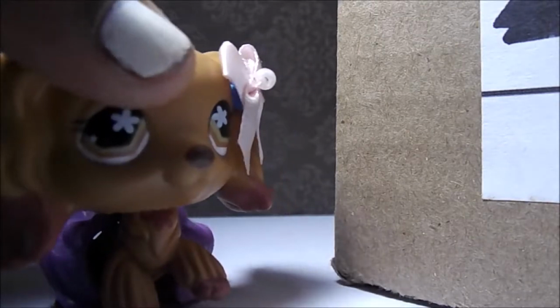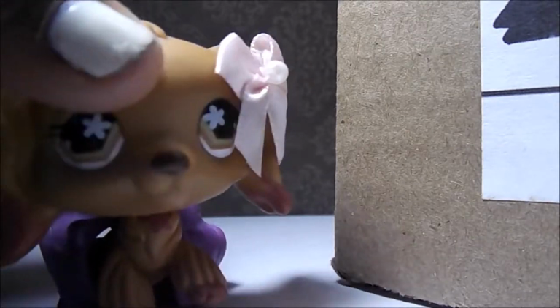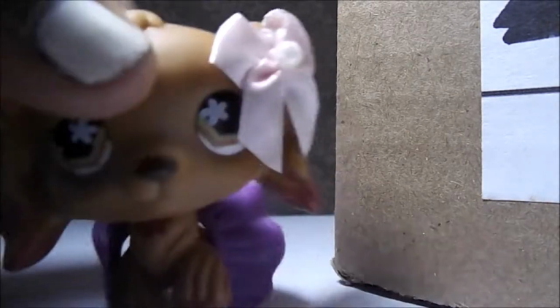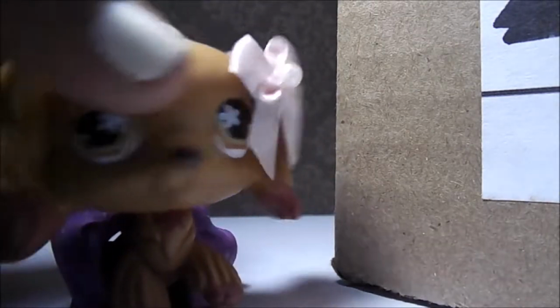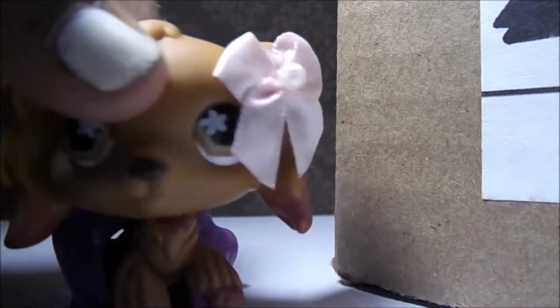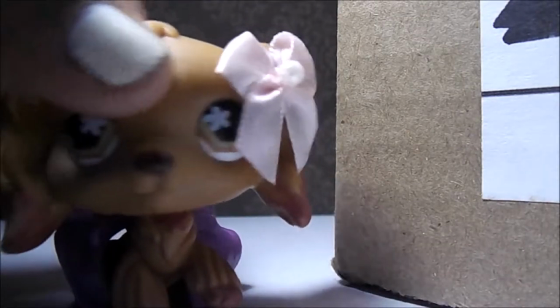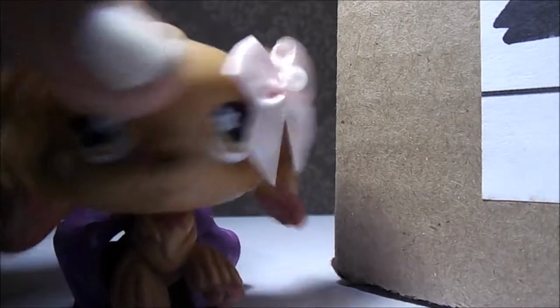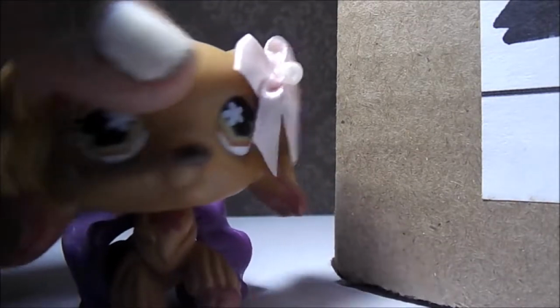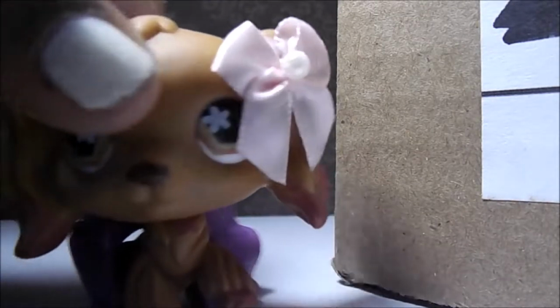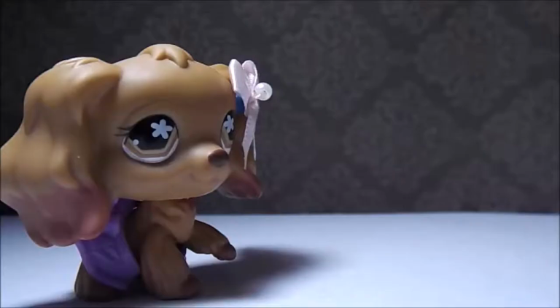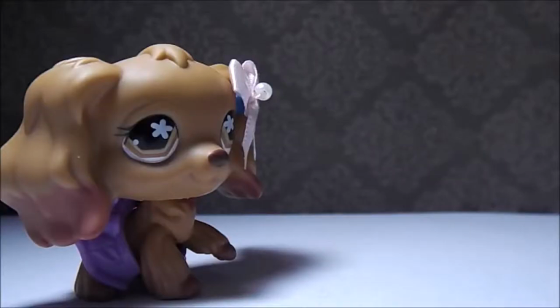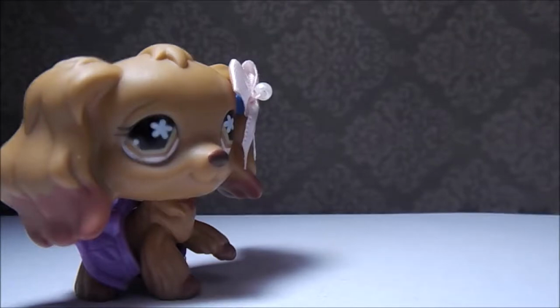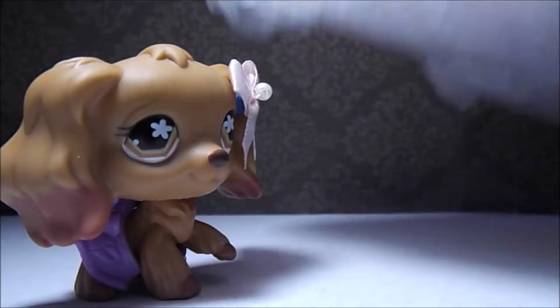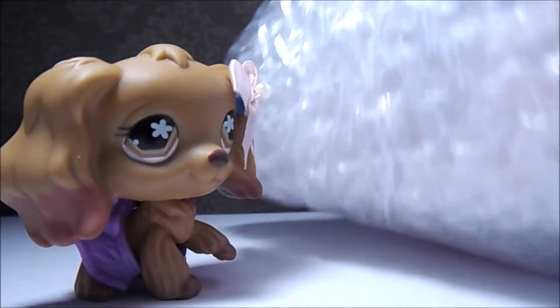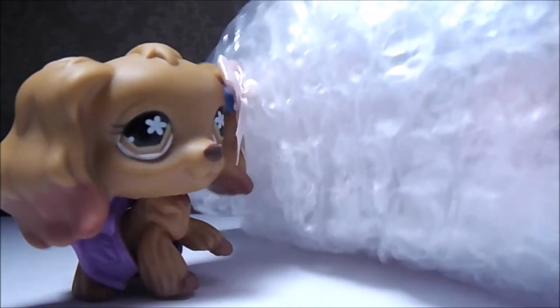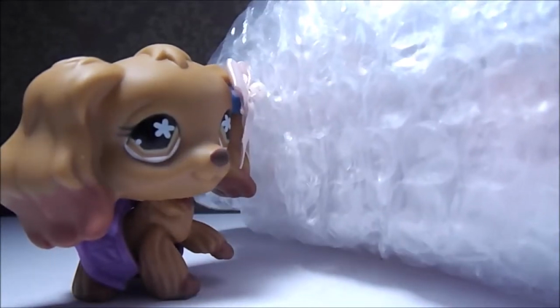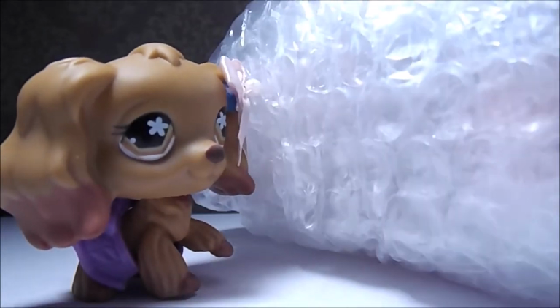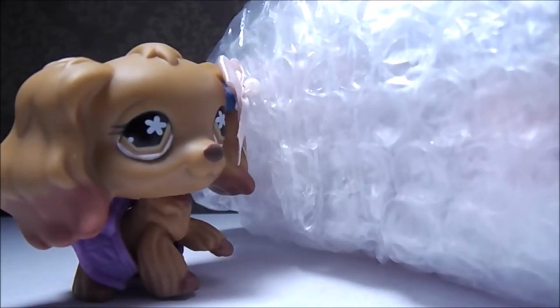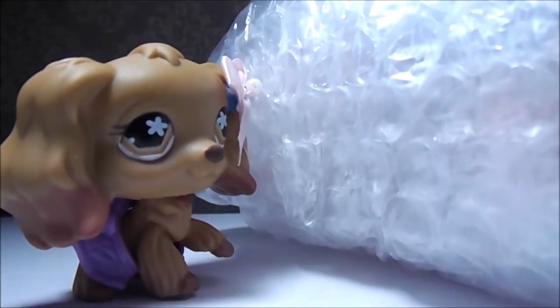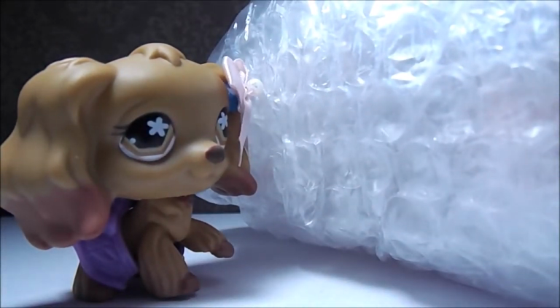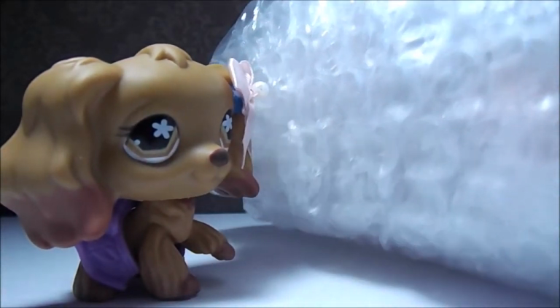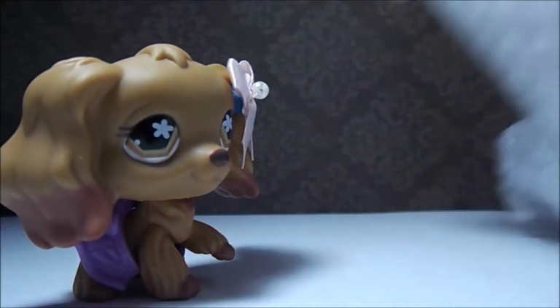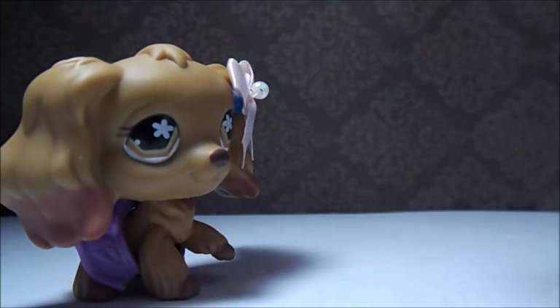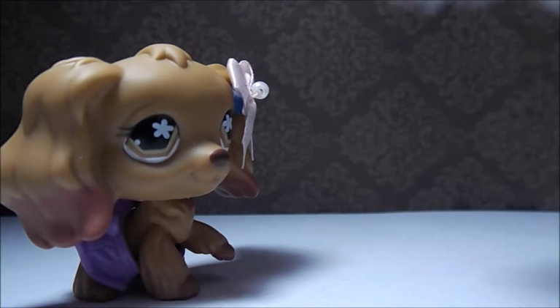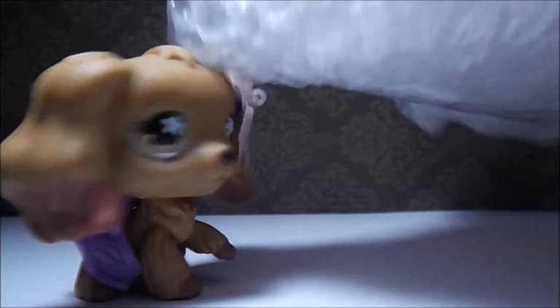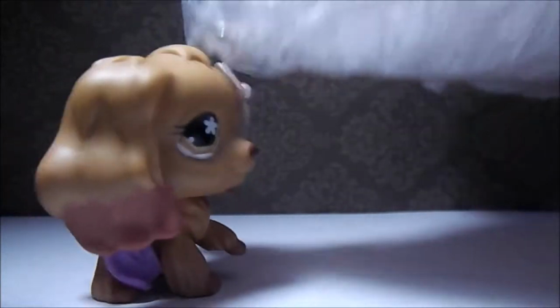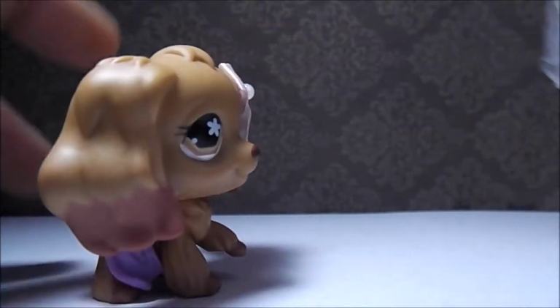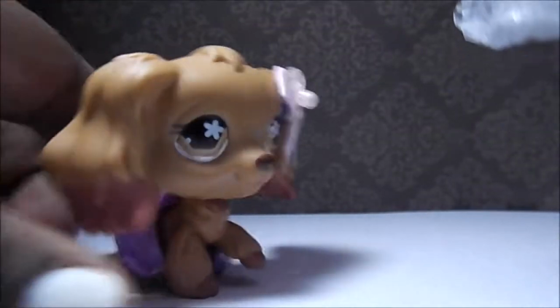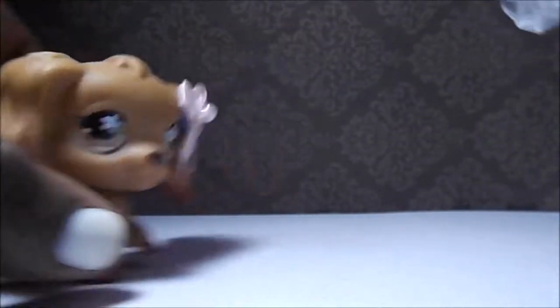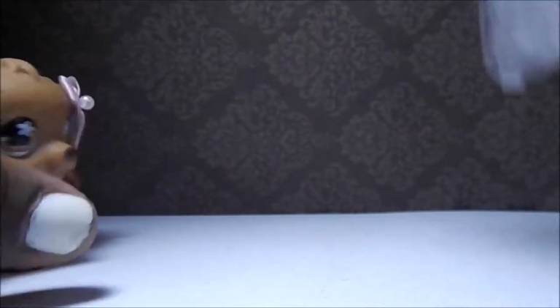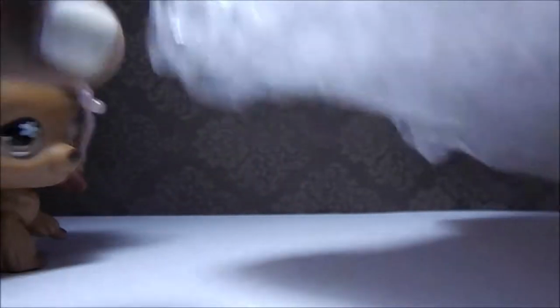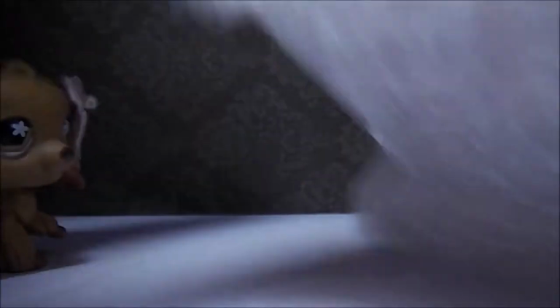I'm very excited to open this package, so let's just get it open. Wow, that is a lot of bubble wrap. All the pets are in here — all 21 of them.